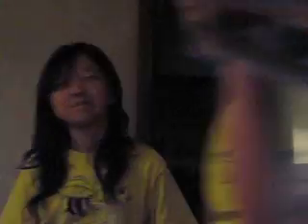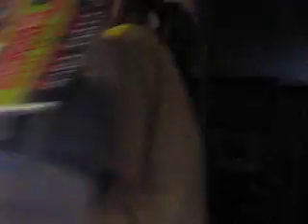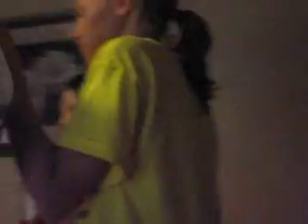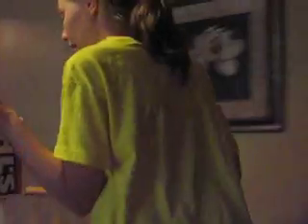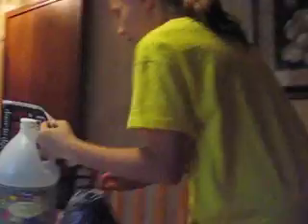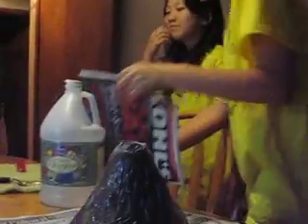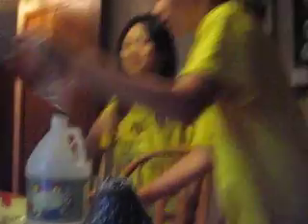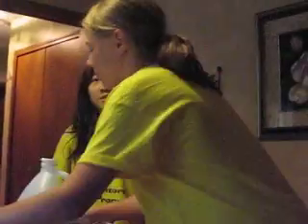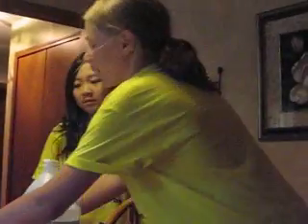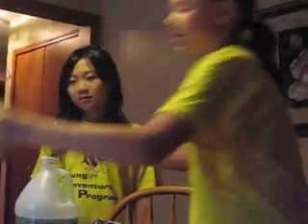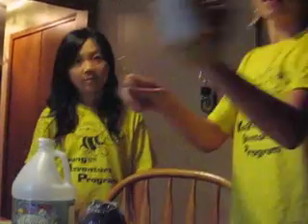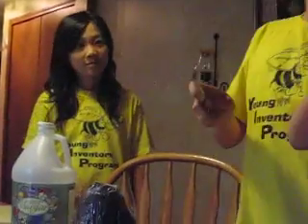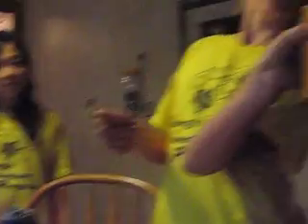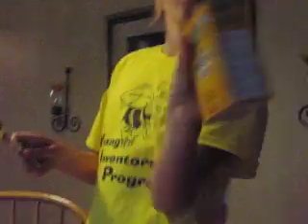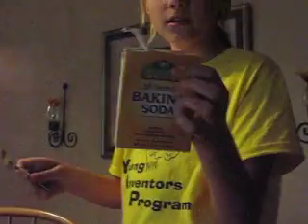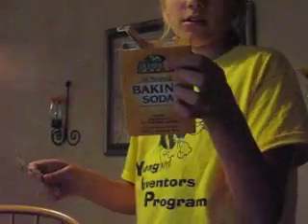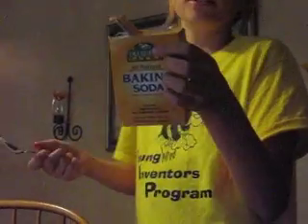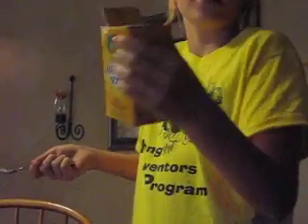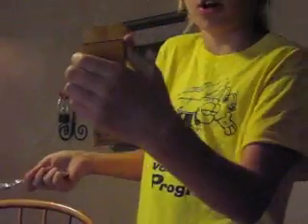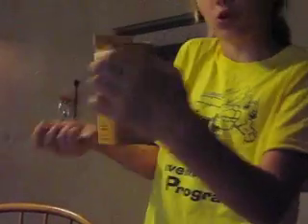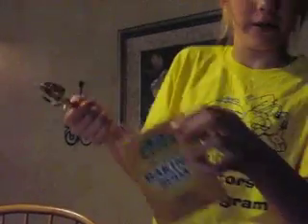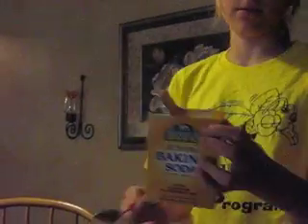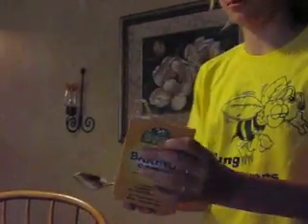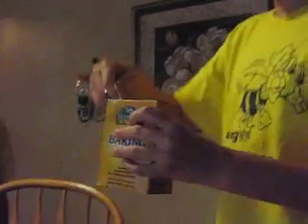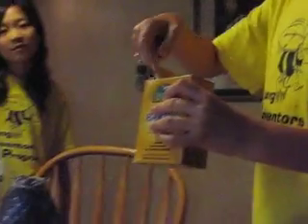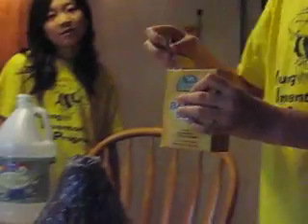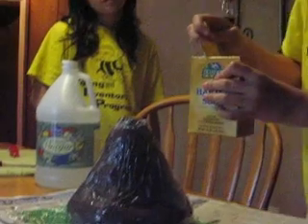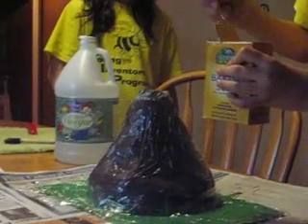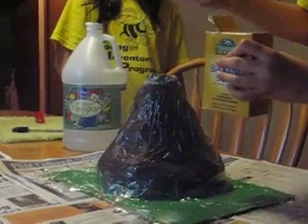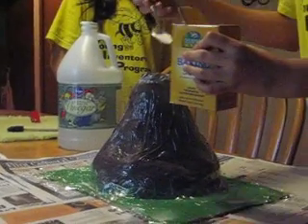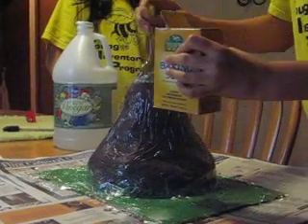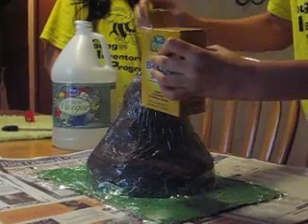Now we're going to put some baking soda — Deerfield Farms, Arm and Hammer, anything like that. Make a couple scoops of that.